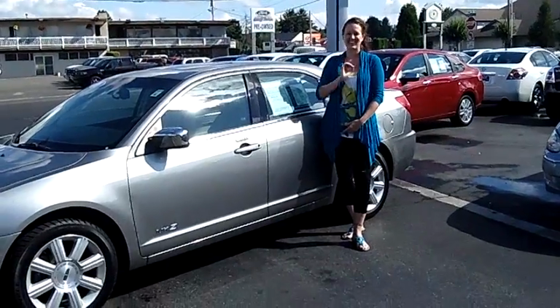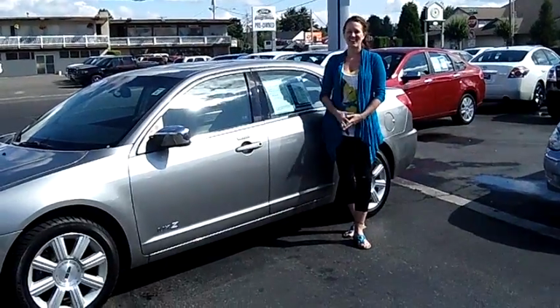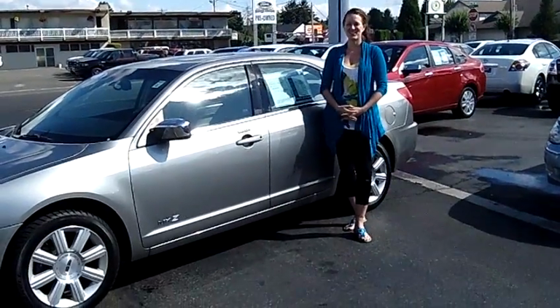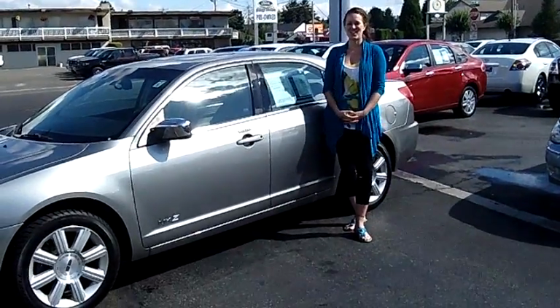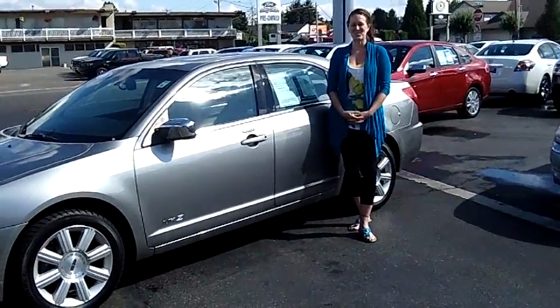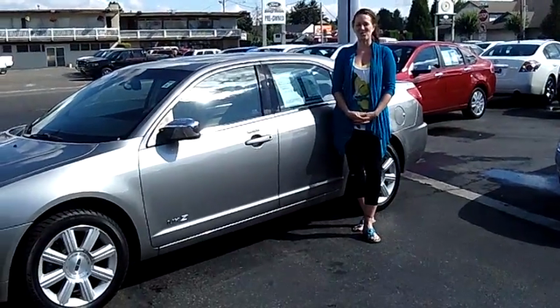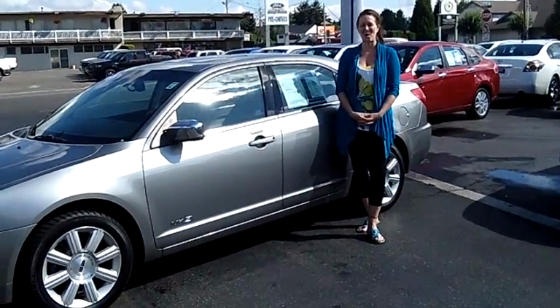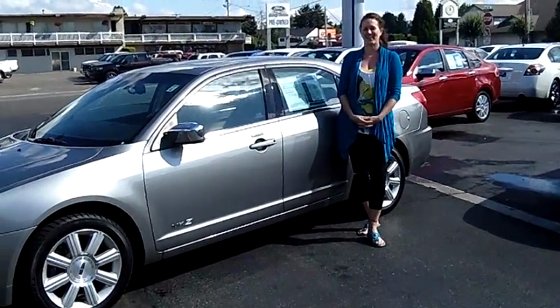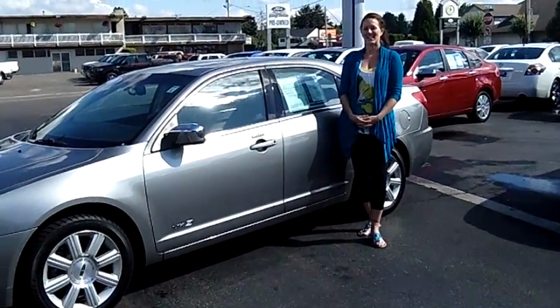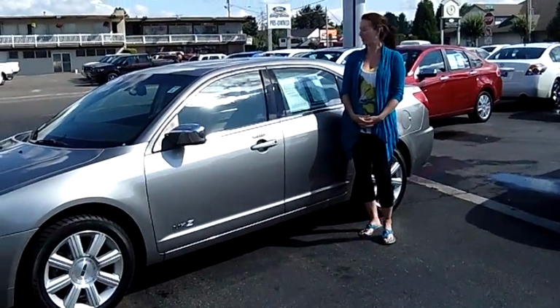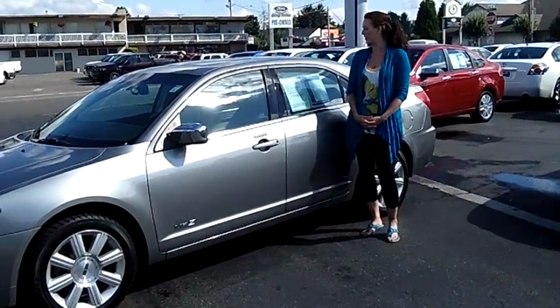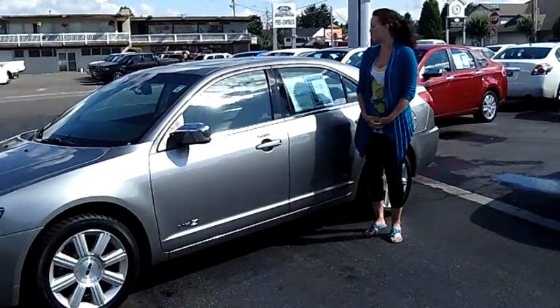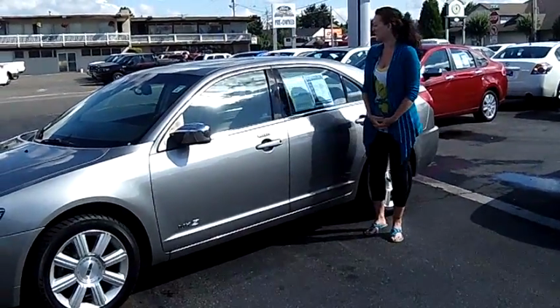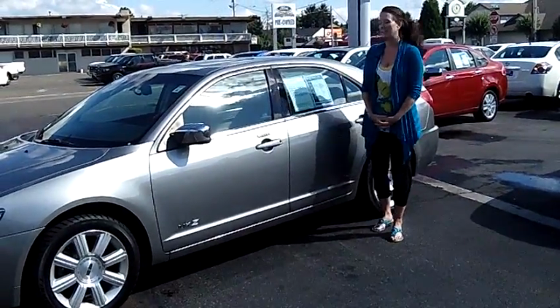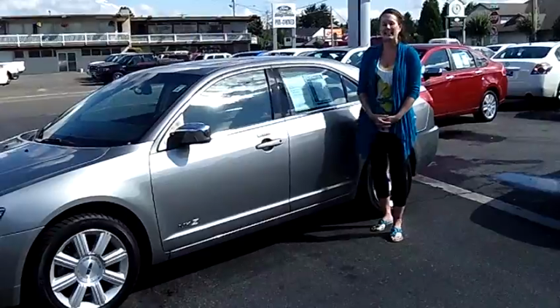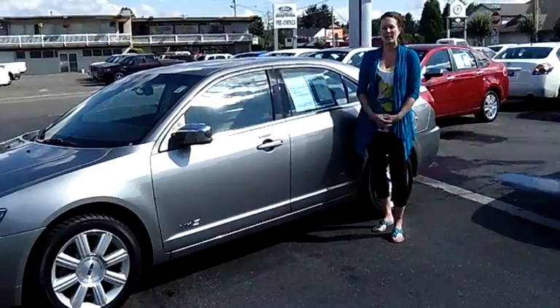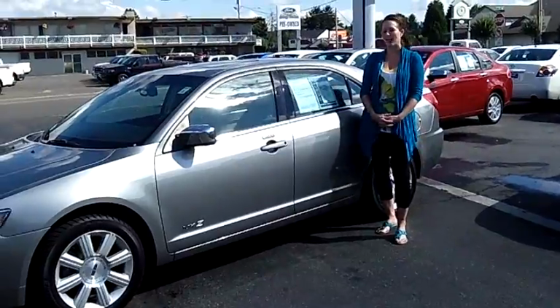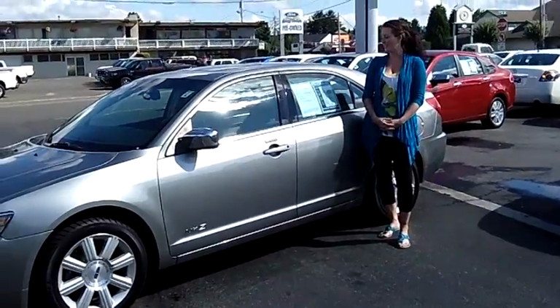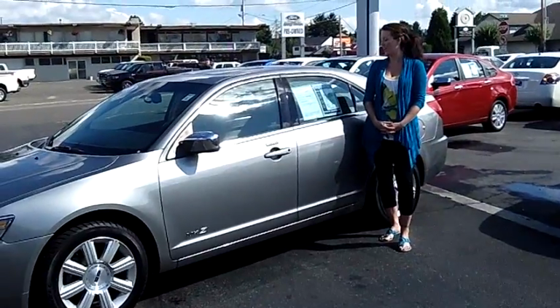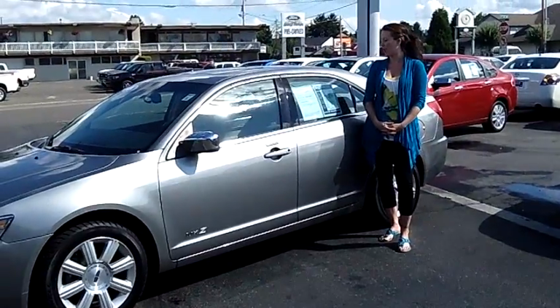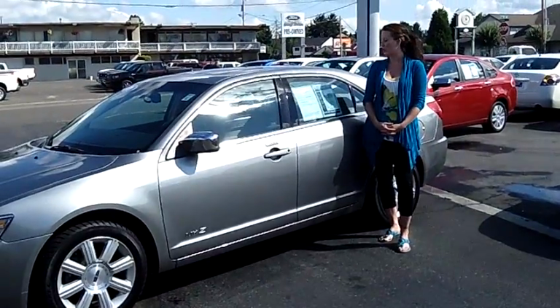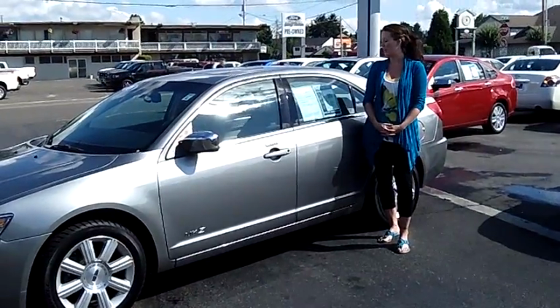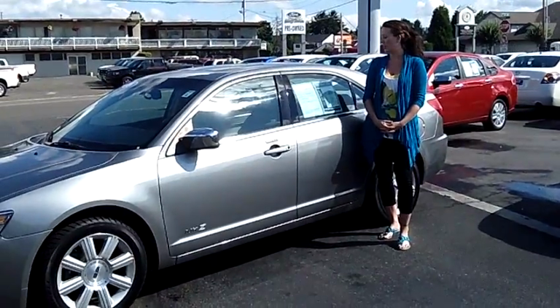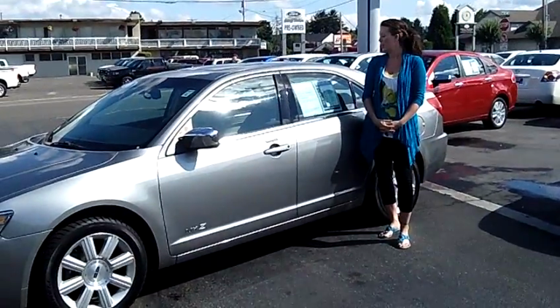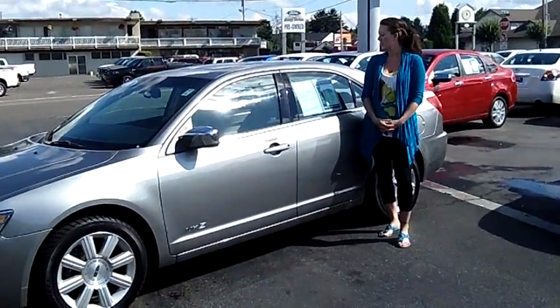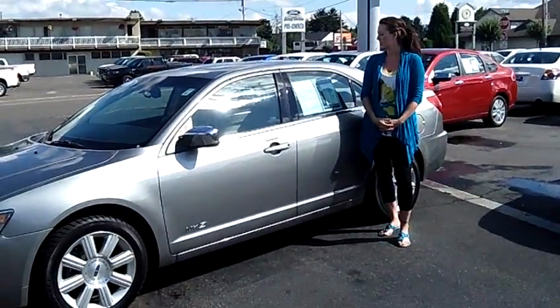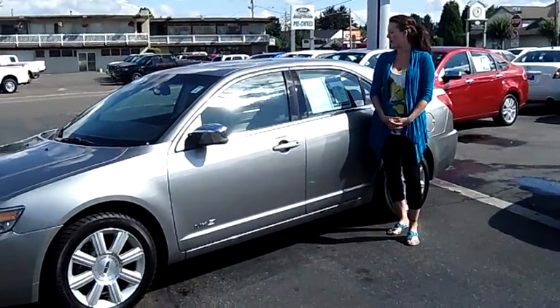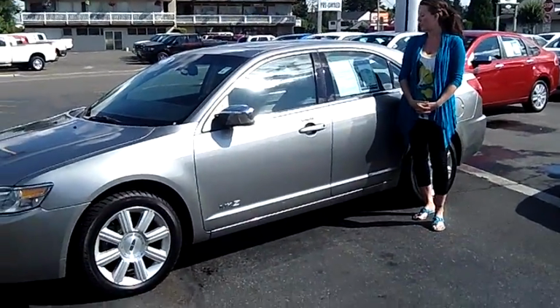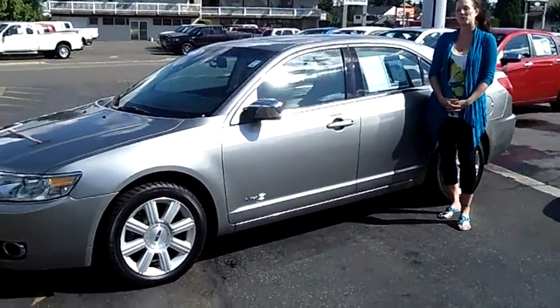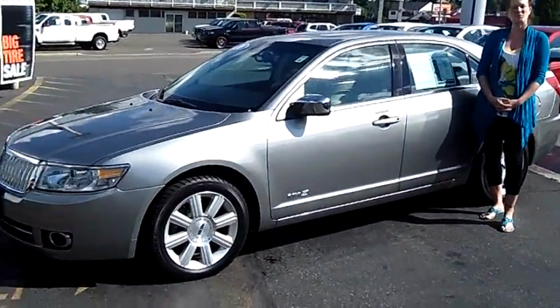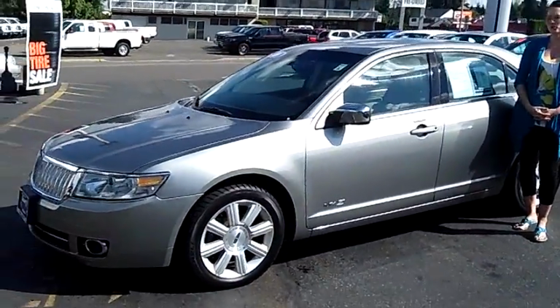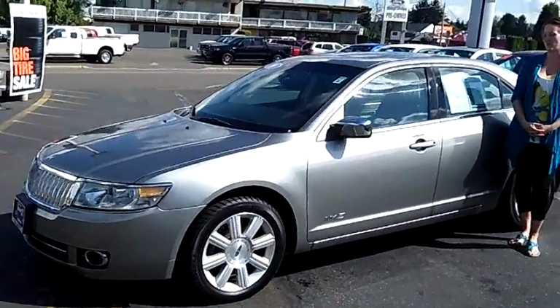Hi there, this is Natasha with Scar Ford Auburn. Today we're looking at this 2008 Lincoln MKZ all-wheel drive vehicle. Stock number L33420.